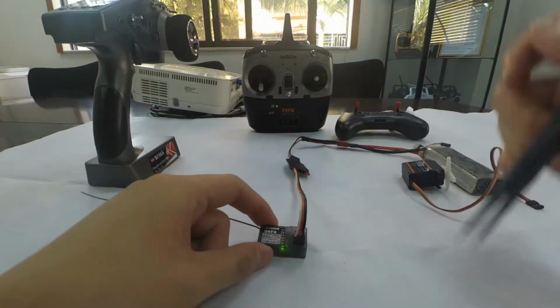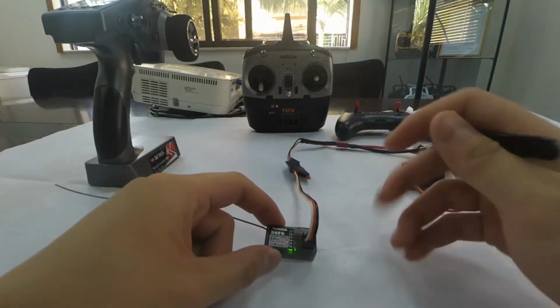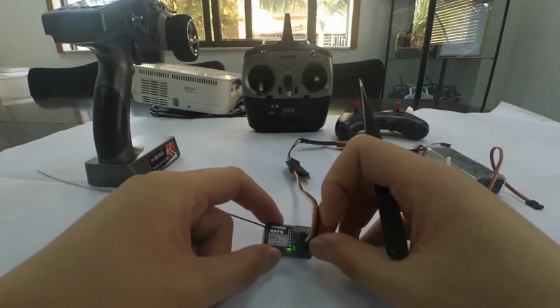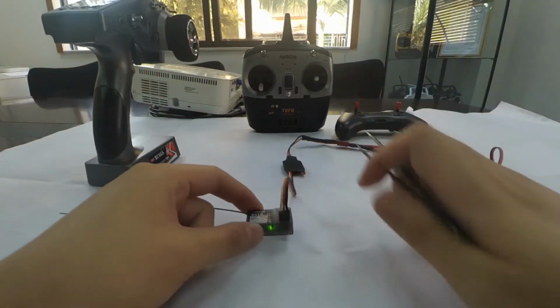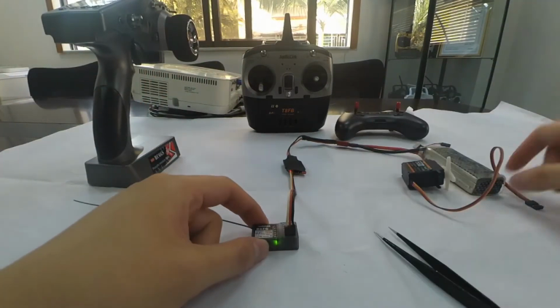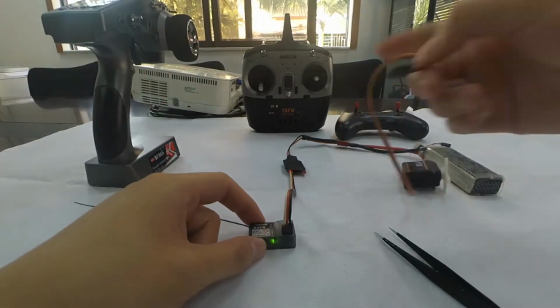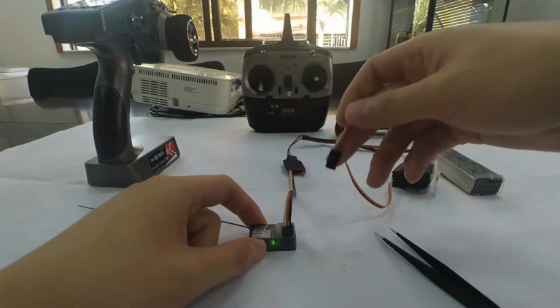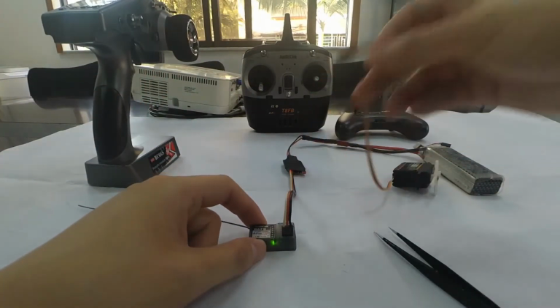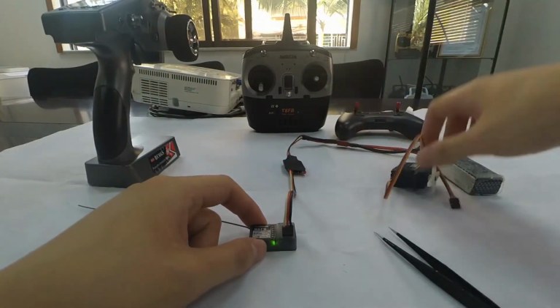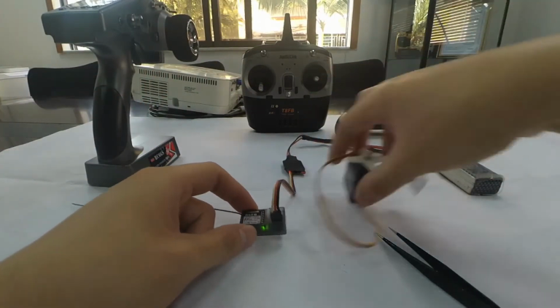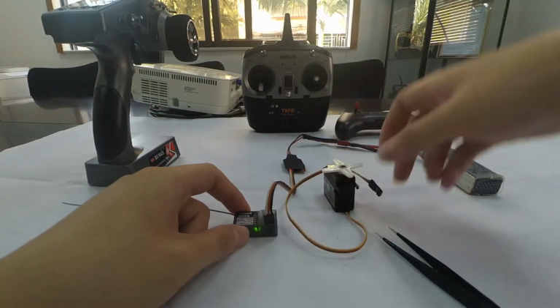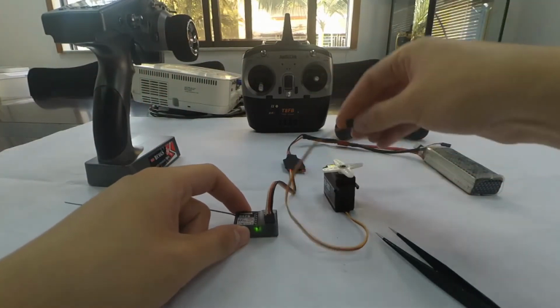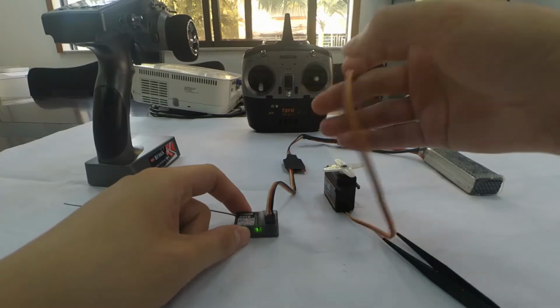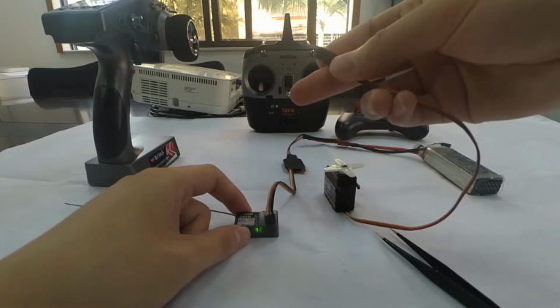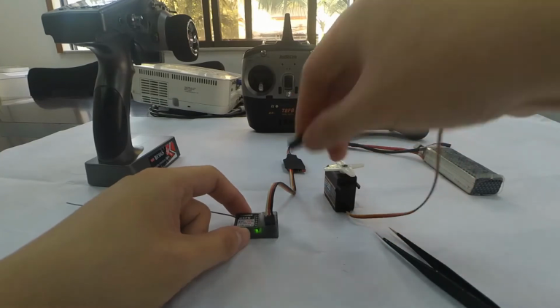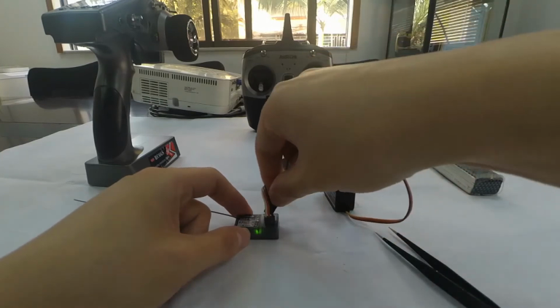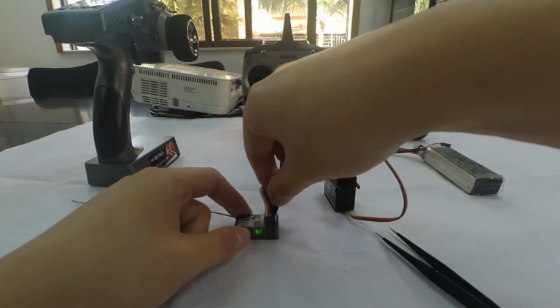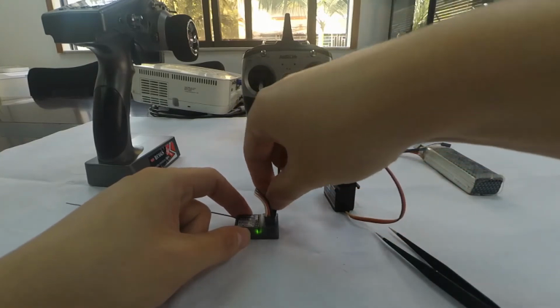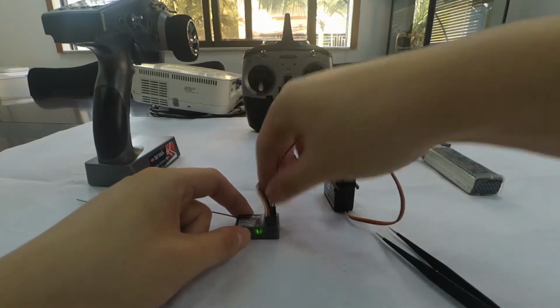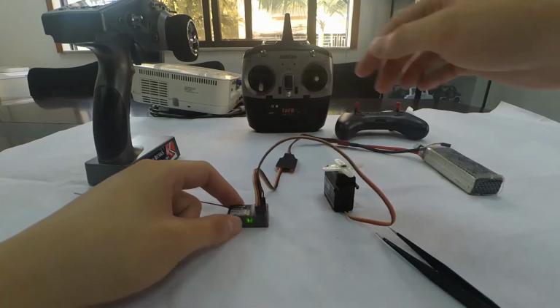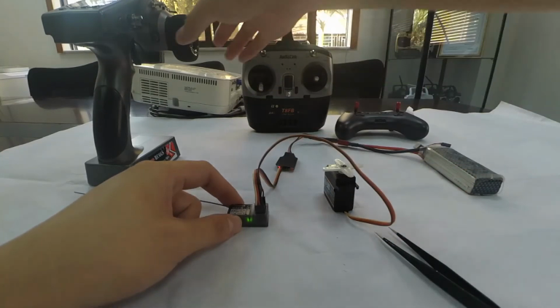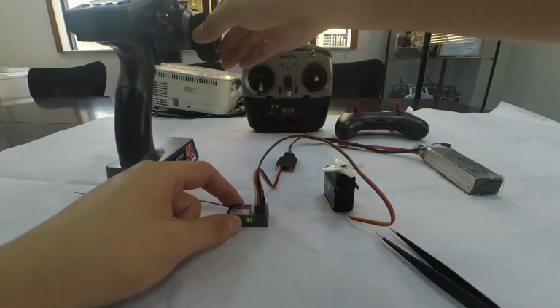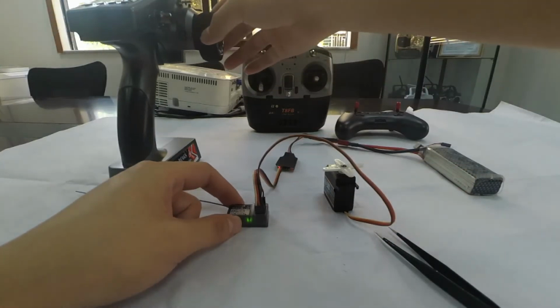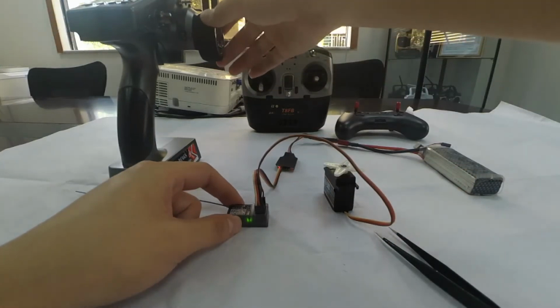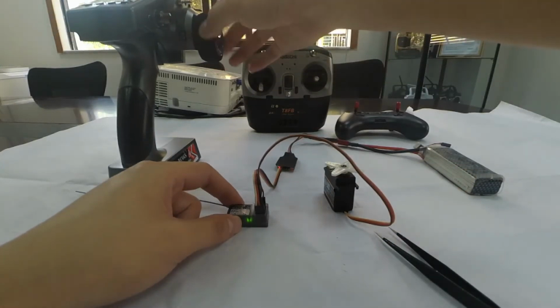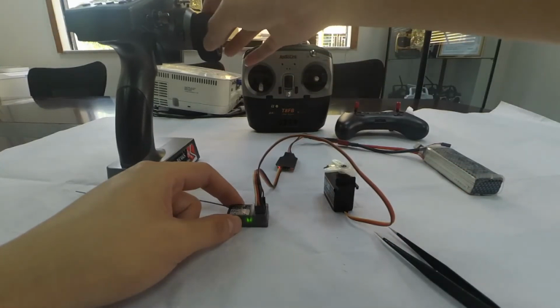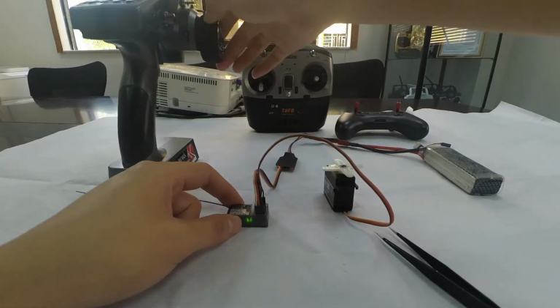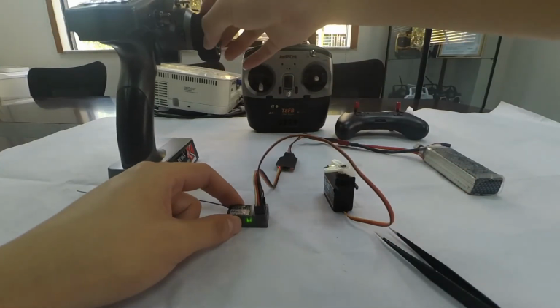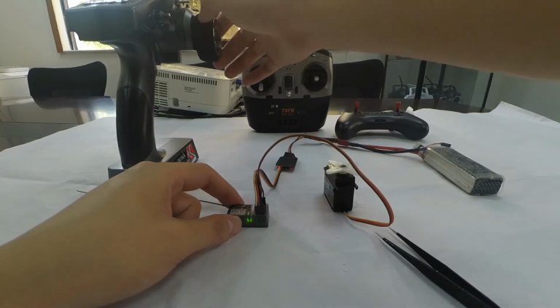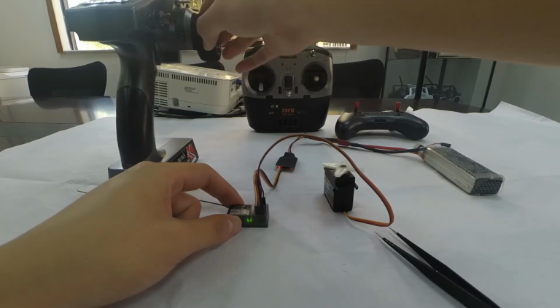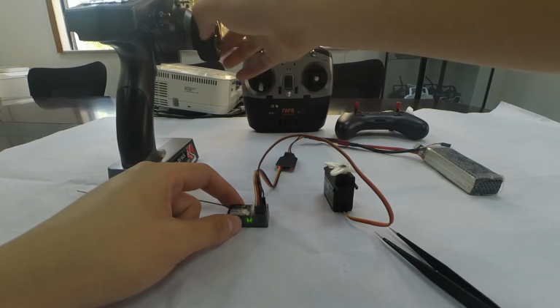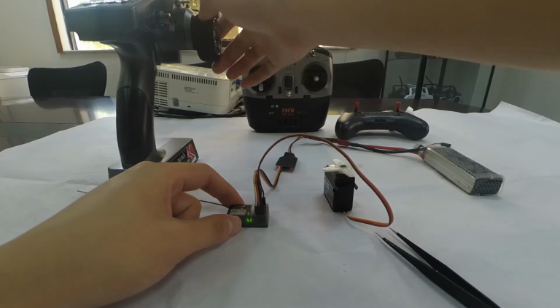Now I'll connect the servo and turn the steering wheel to double-confirm on channel 1. You can see that the servo is turning with the steering wheel.